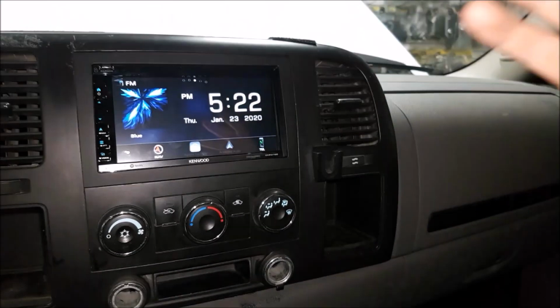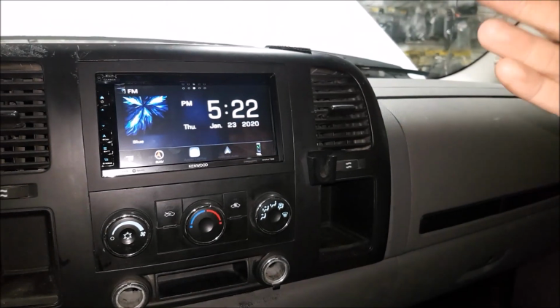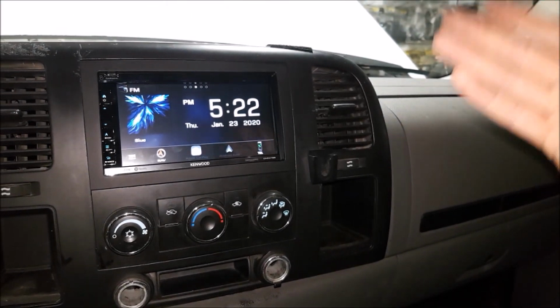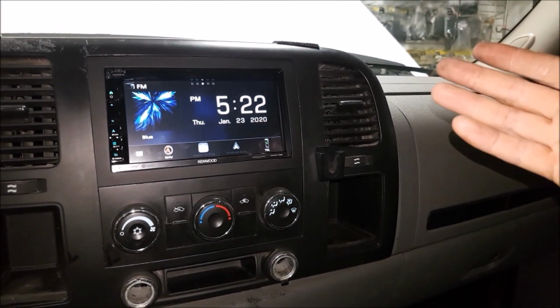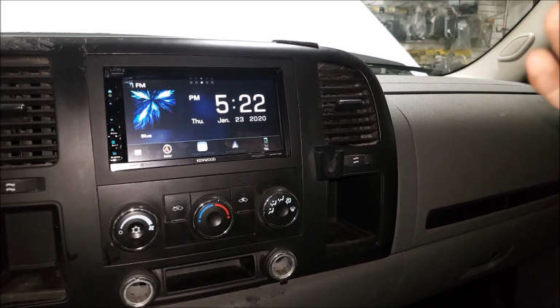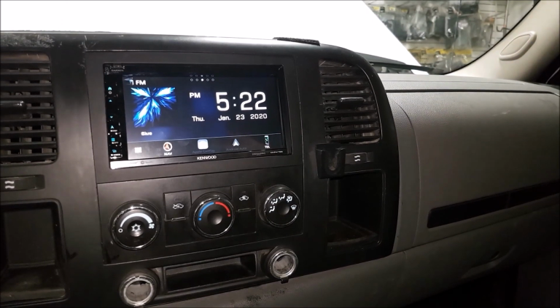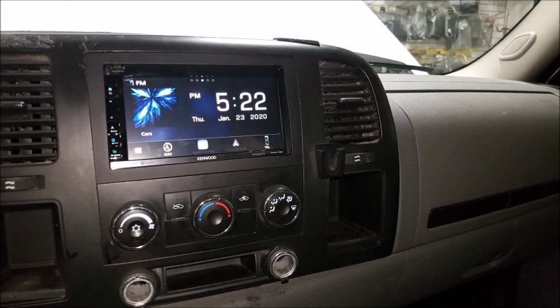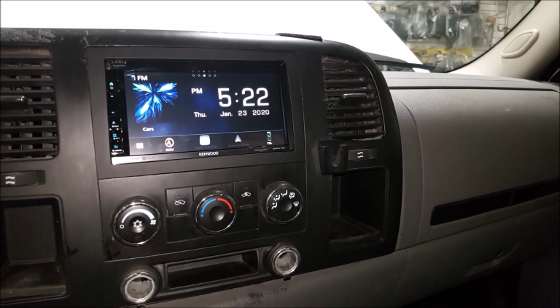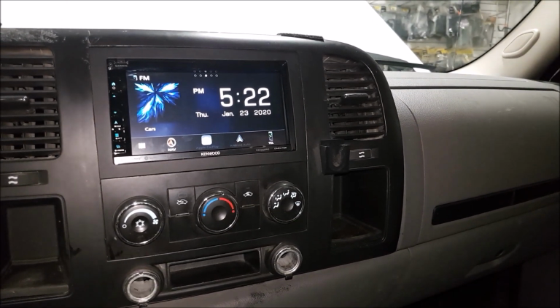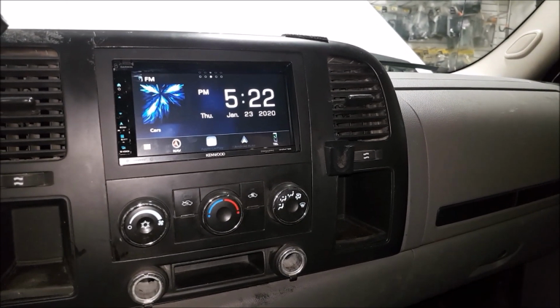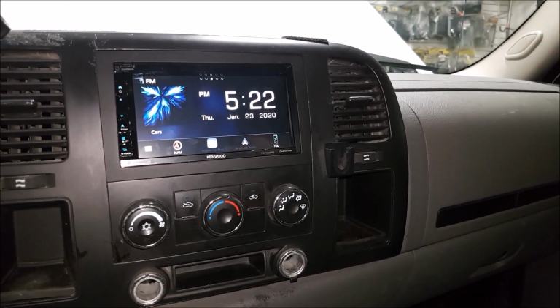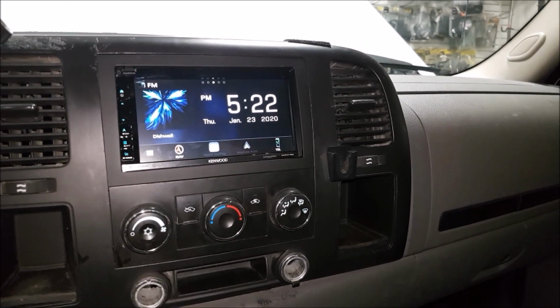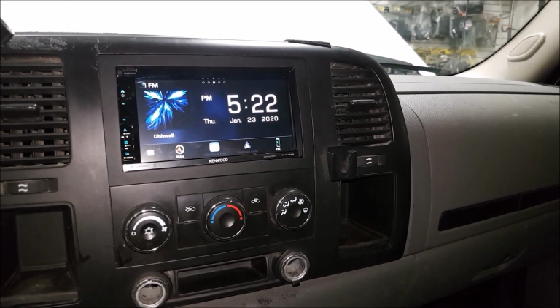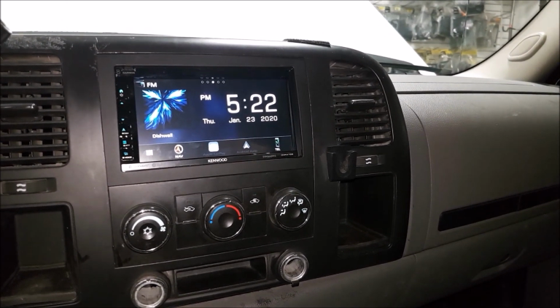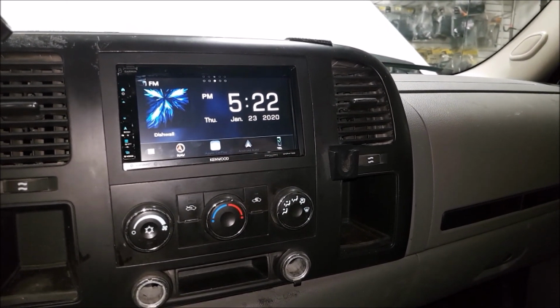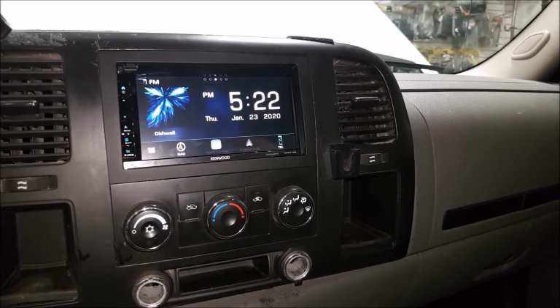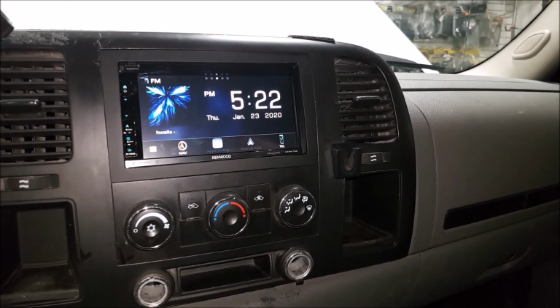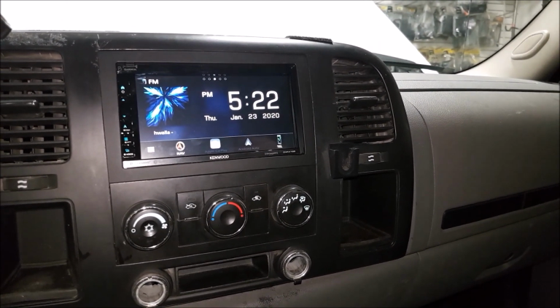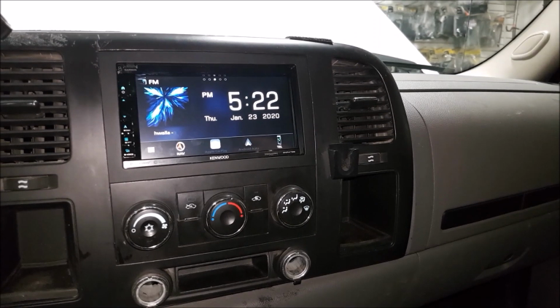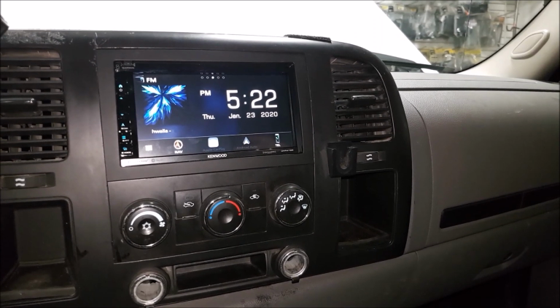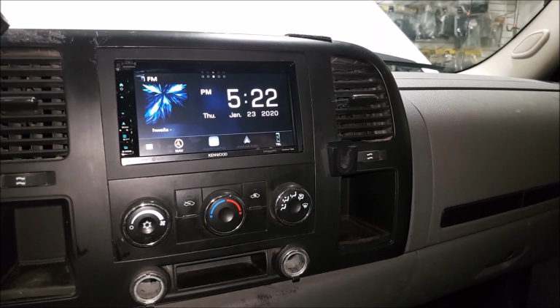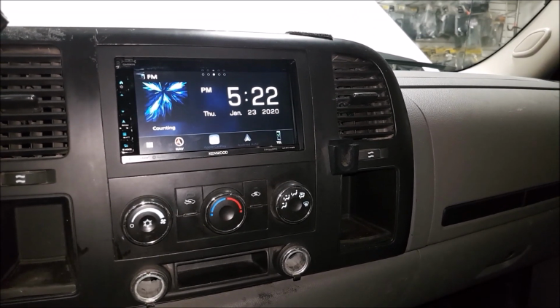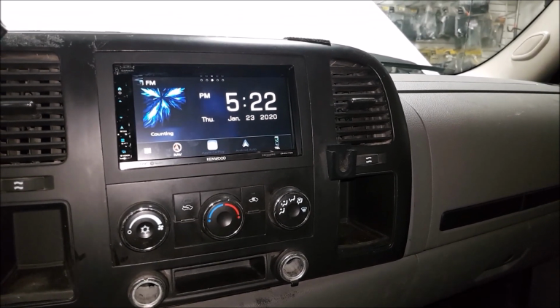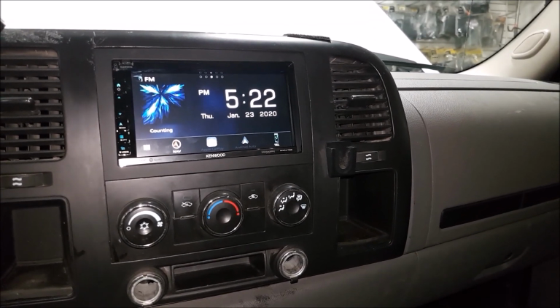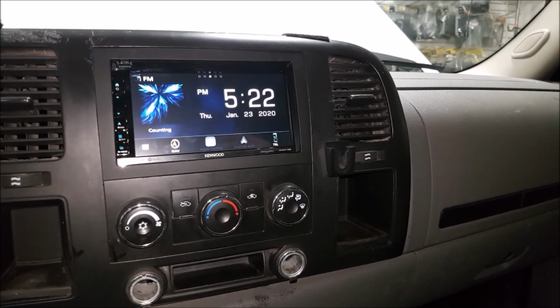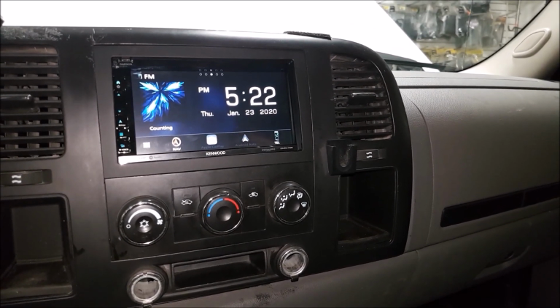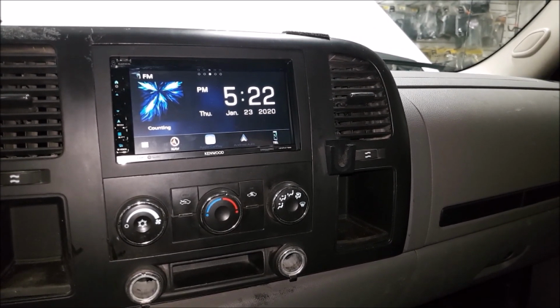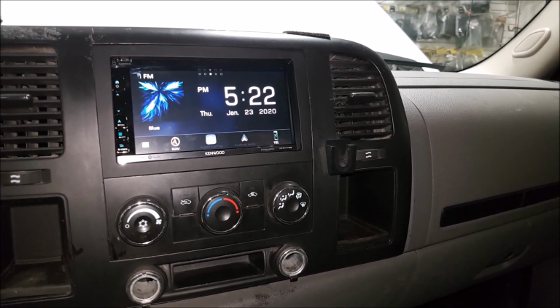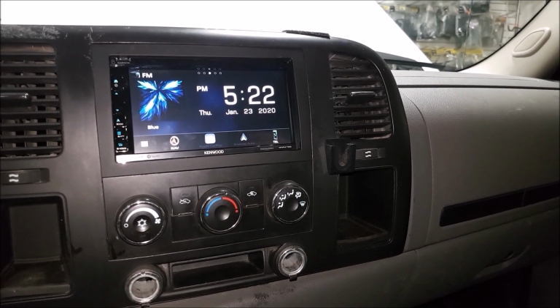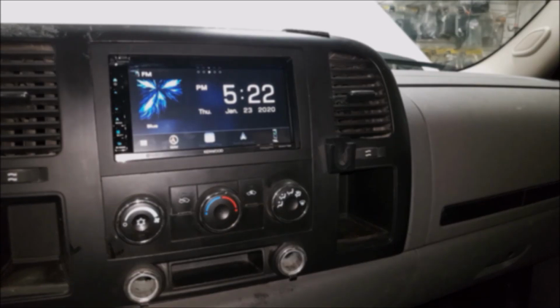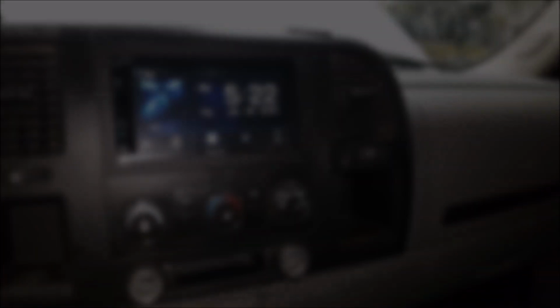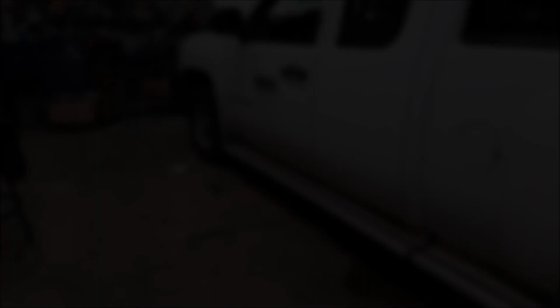People might say, well, it's just a work truck. But considering how much time you spend in your work truck, I think it's nice to have a decent sound system — it's a nice way to decompress and enjoy your drive because you're in the vehicle so much.